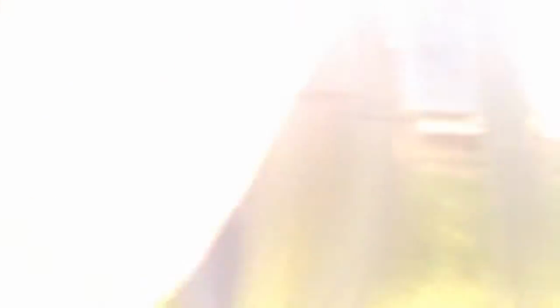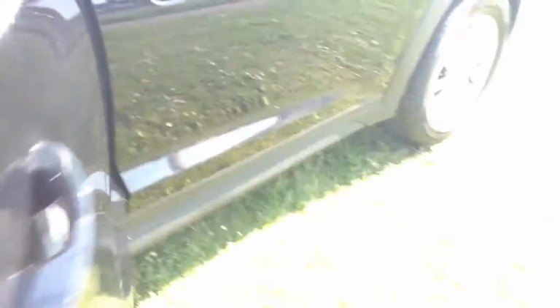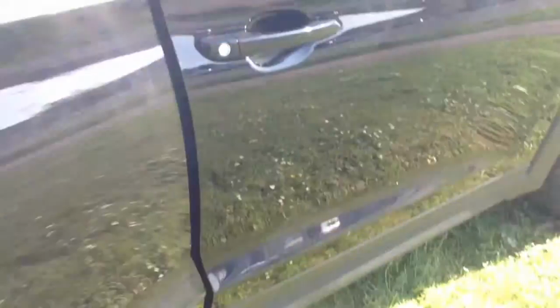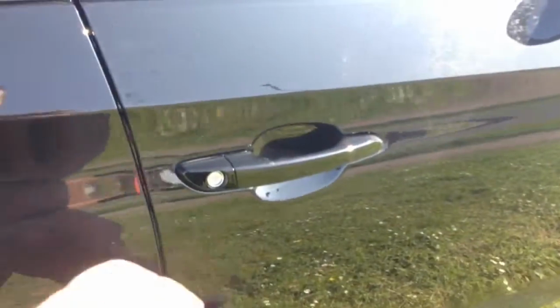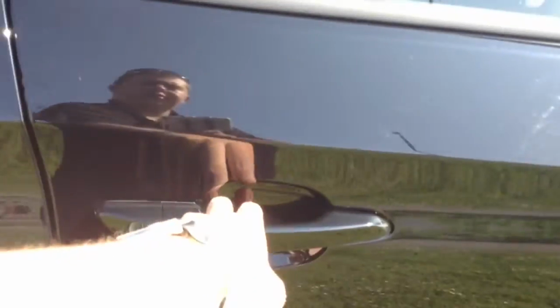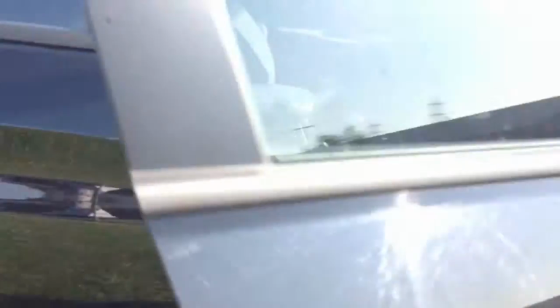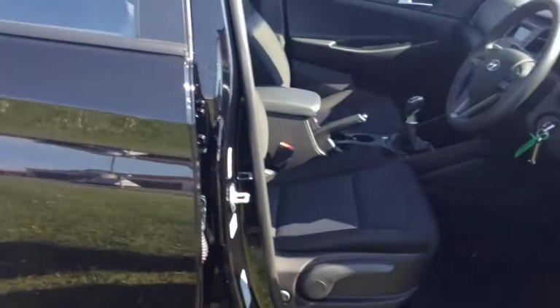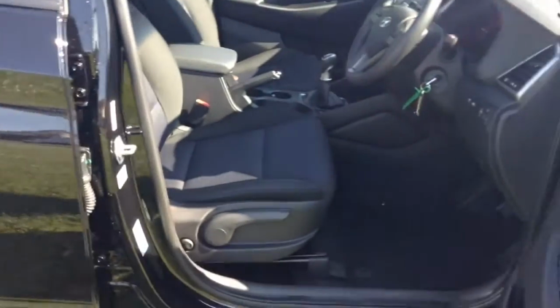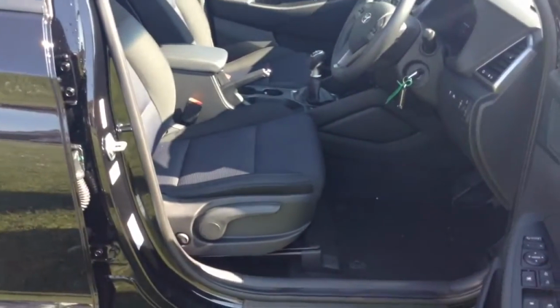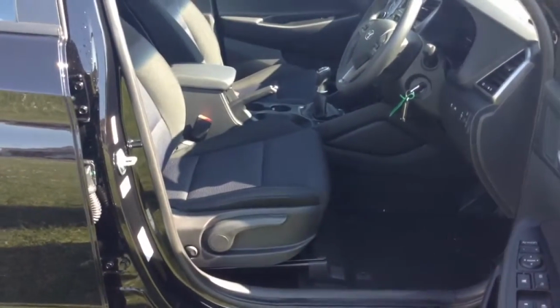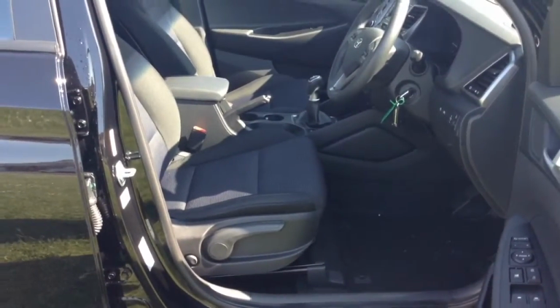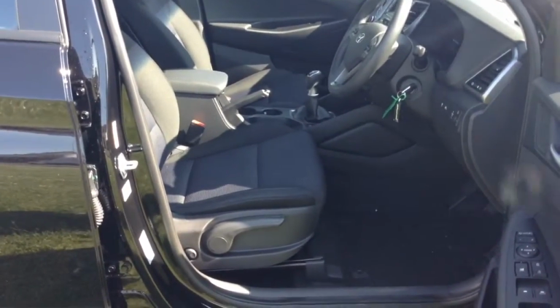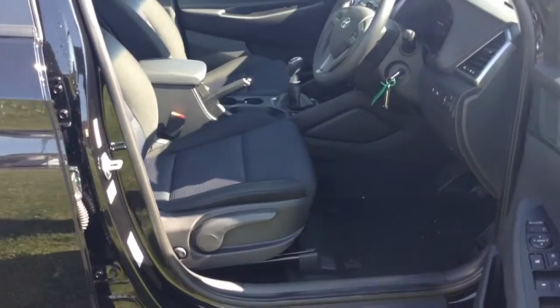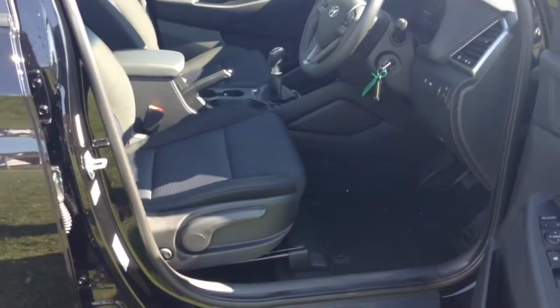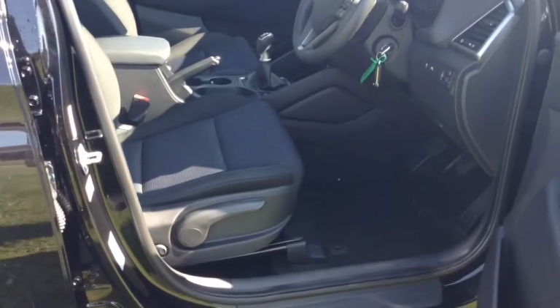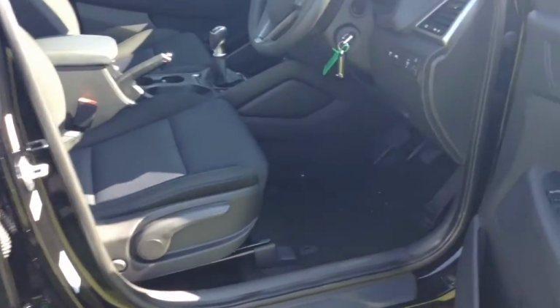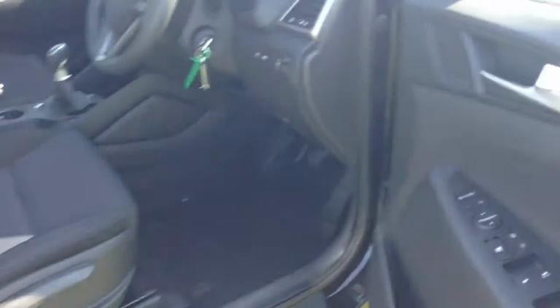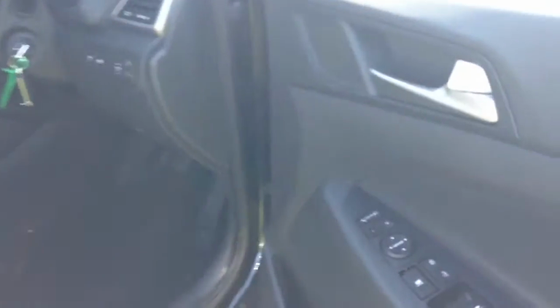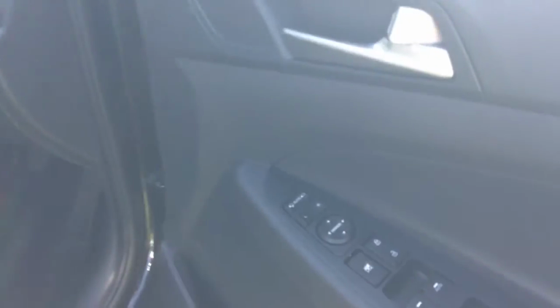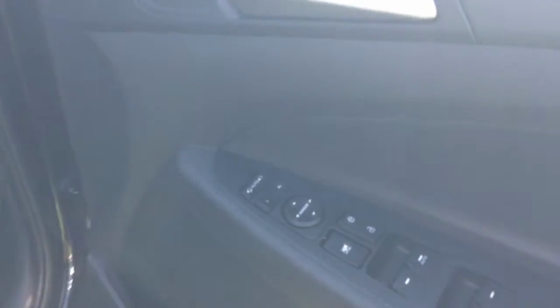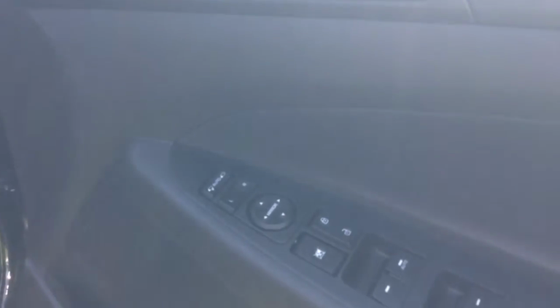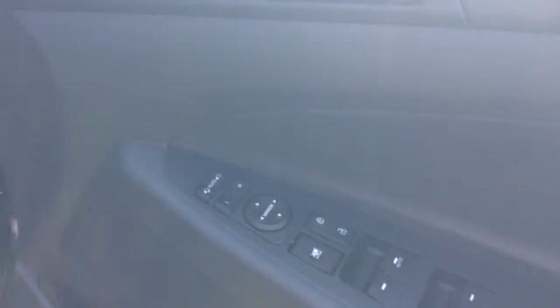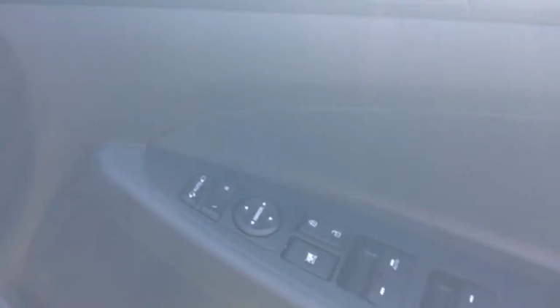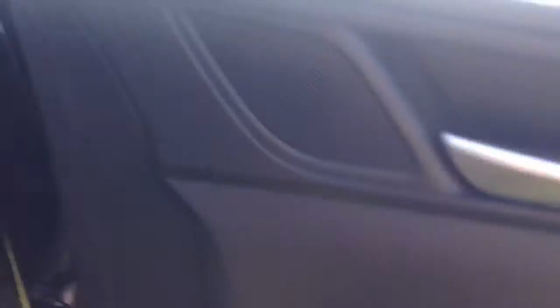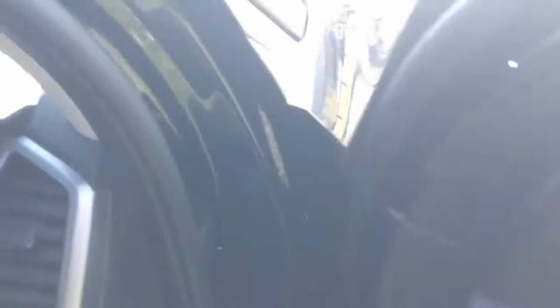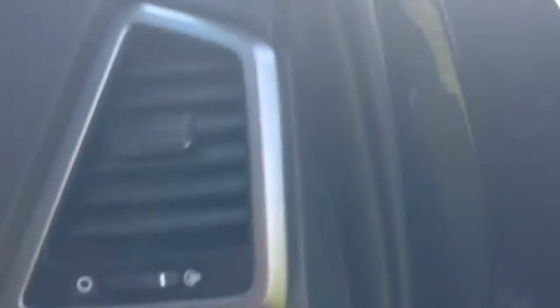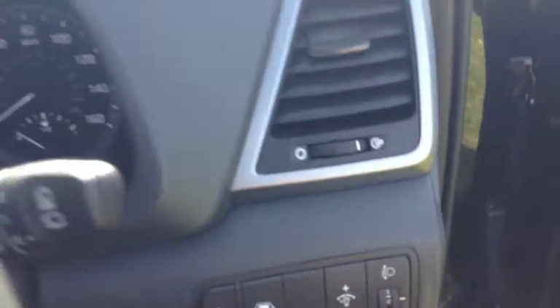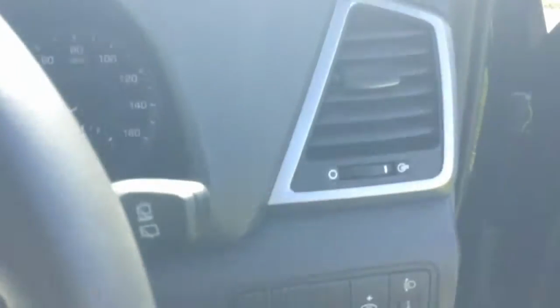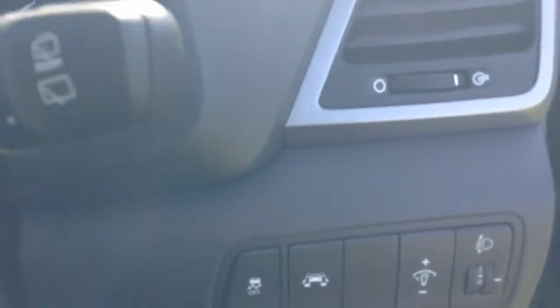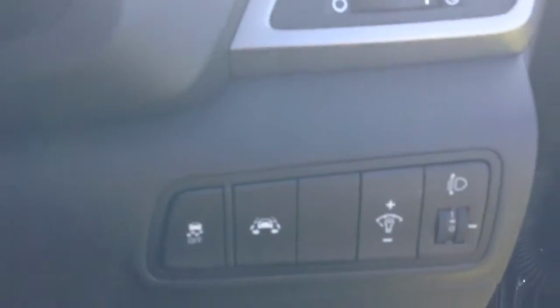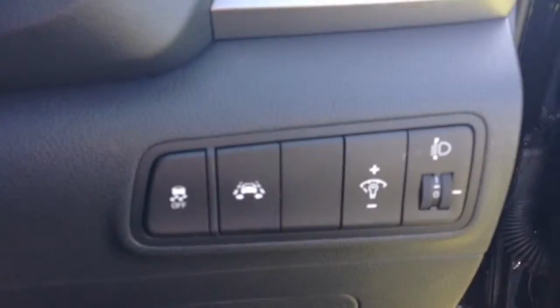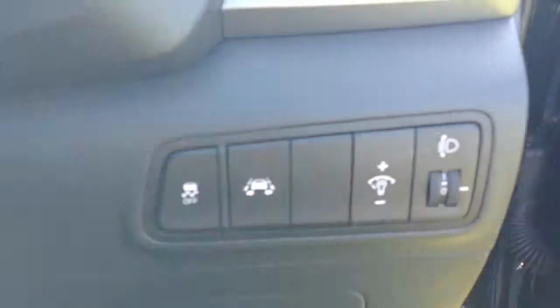Moving into the front of the vehicle, you've got the same cloth interior running right the way through, with a height-adjustable driver's seat. You have electric mirror adjustments on the door as well as automatic folding mirrors, and to the right-hand side of the steering wheel you have your lane departure warning.